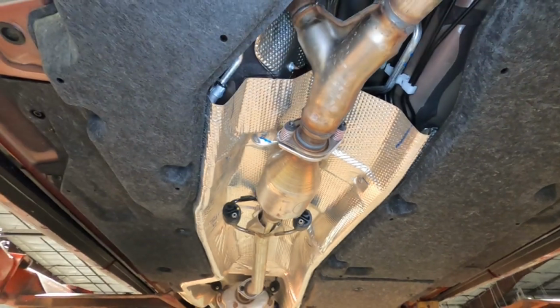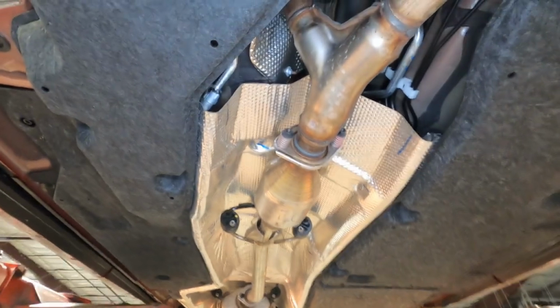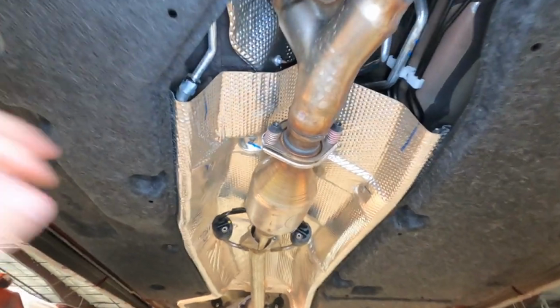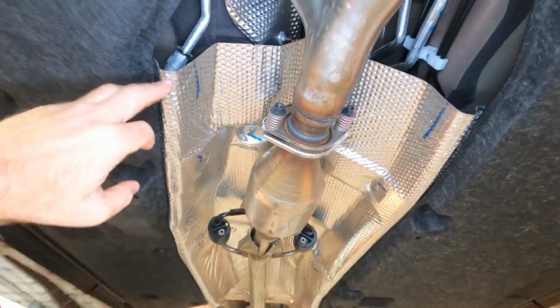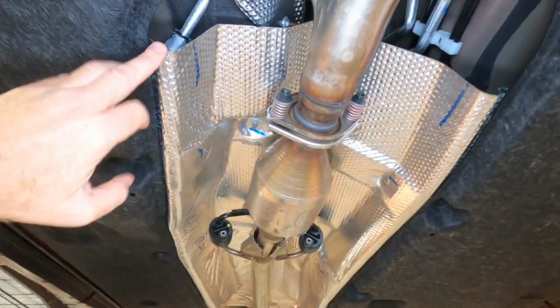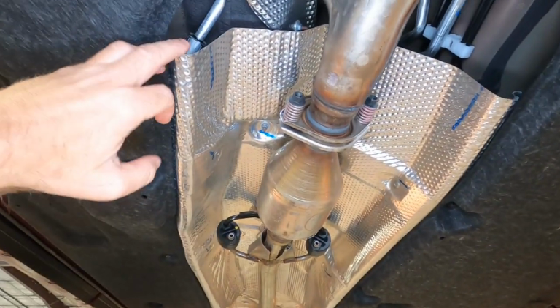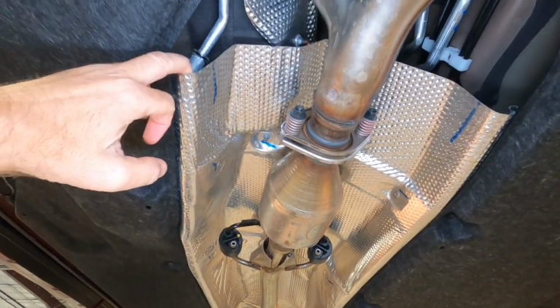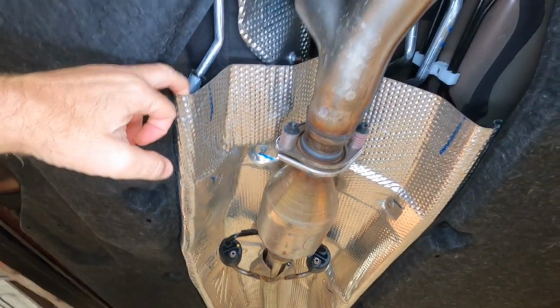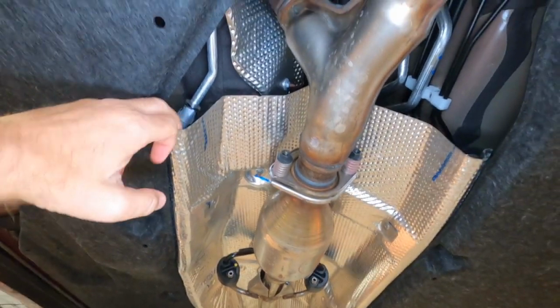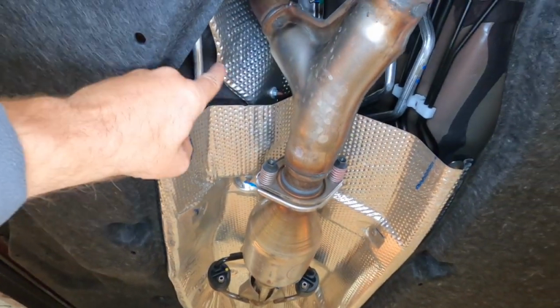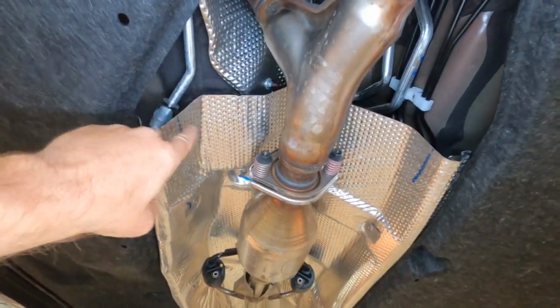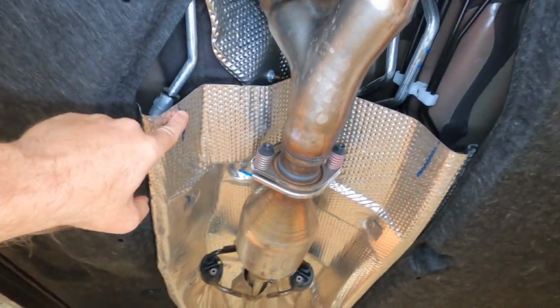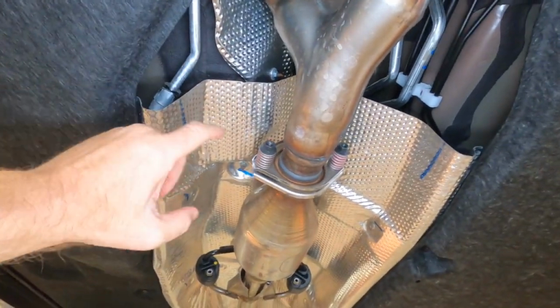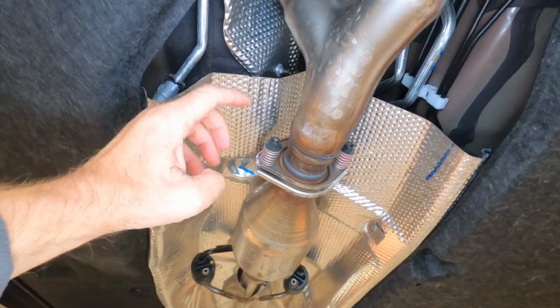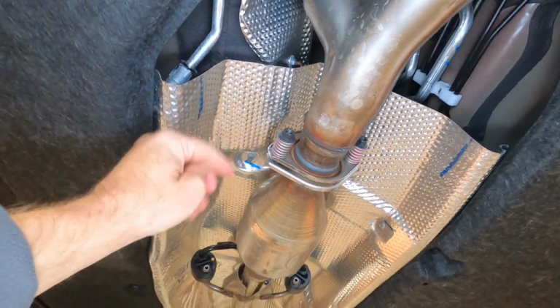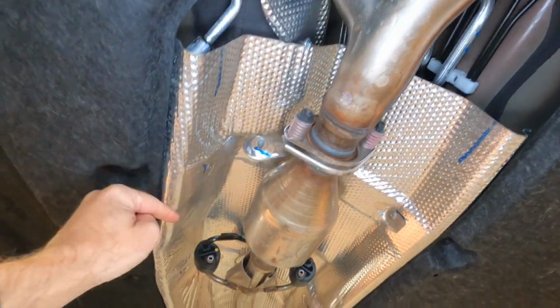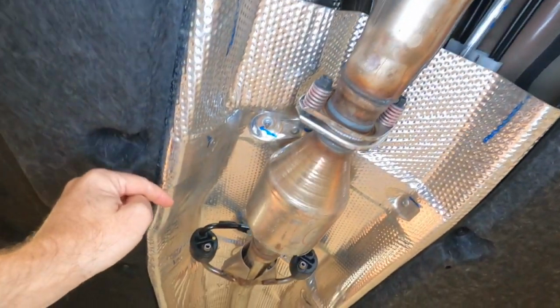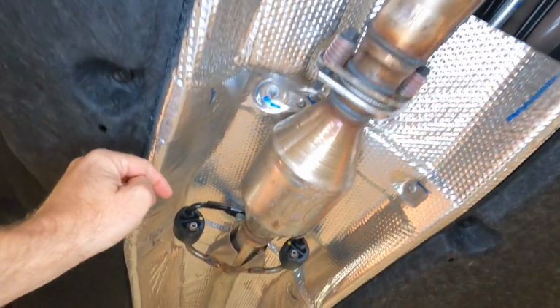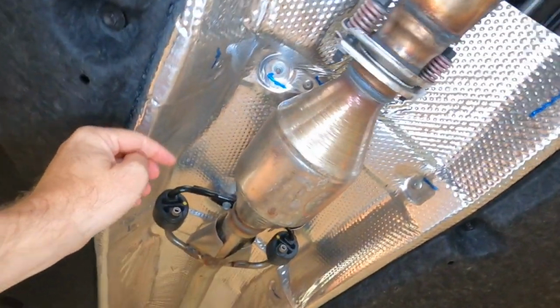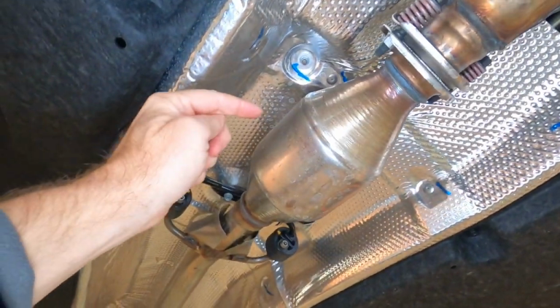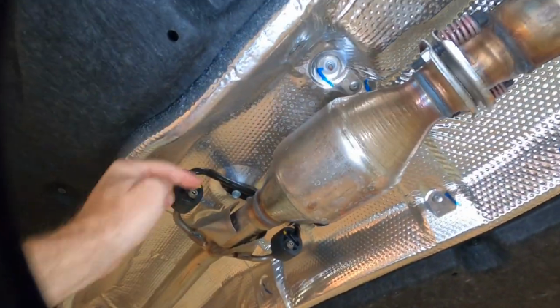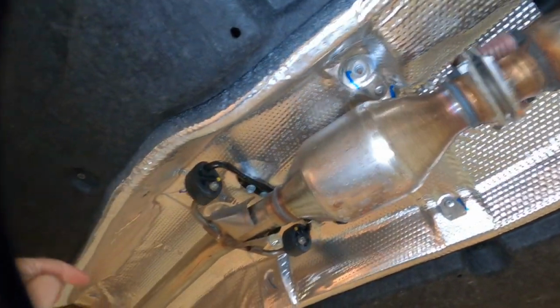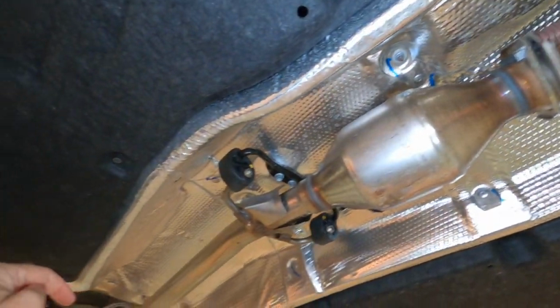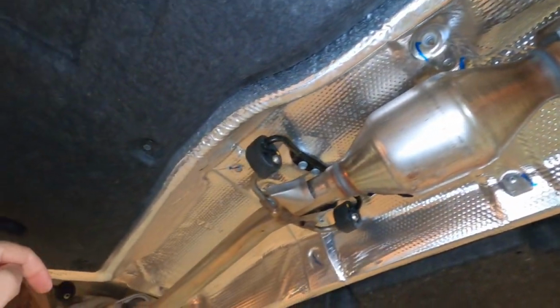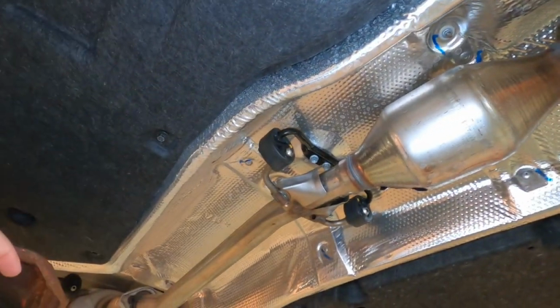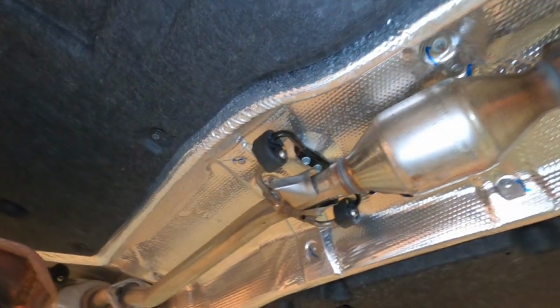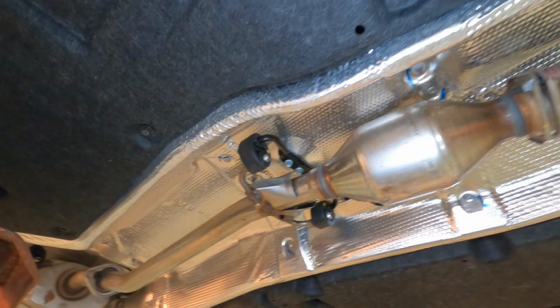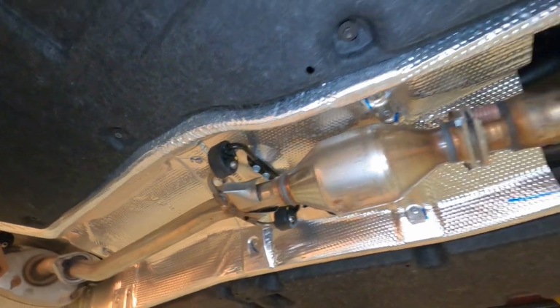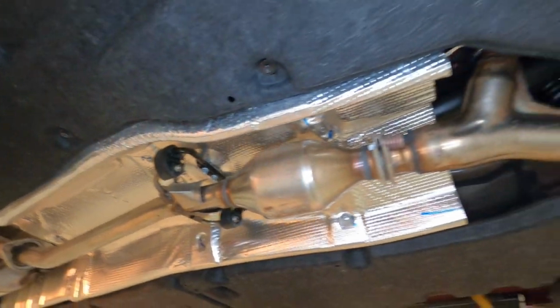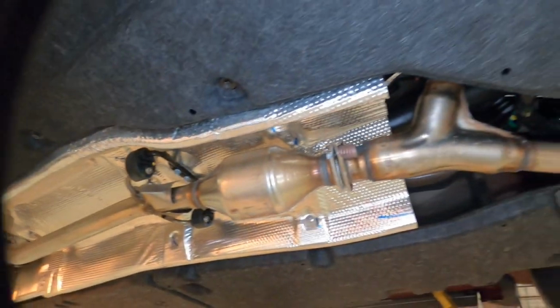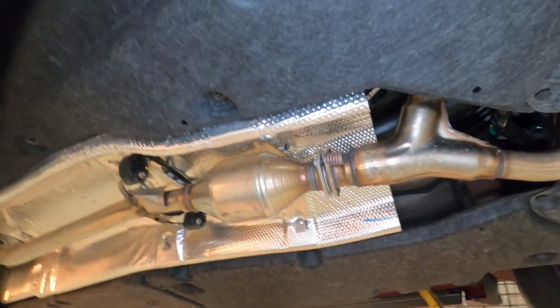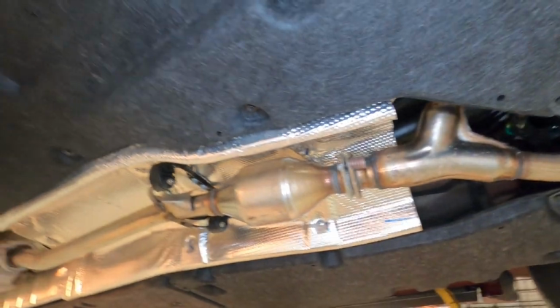This silver part is actually what's known as a heat shield. It protects the passenger compartment from picking up too much heat from your exhaust system, which is running the full length there.